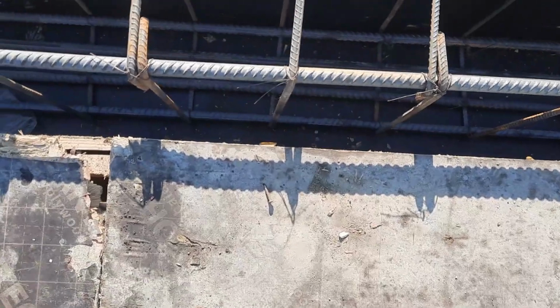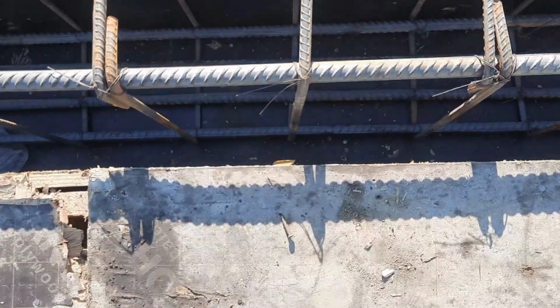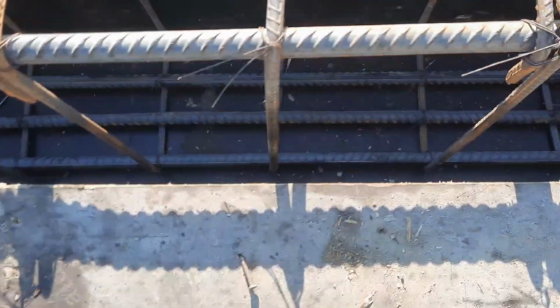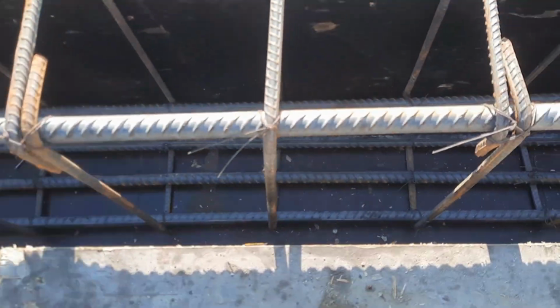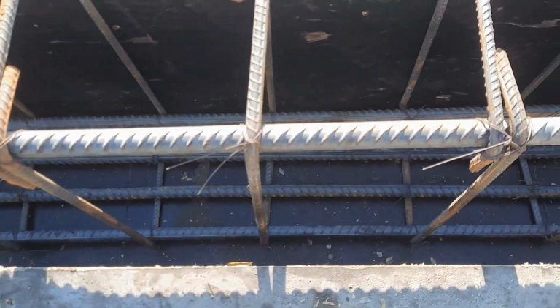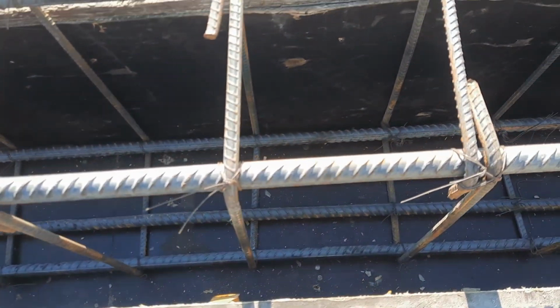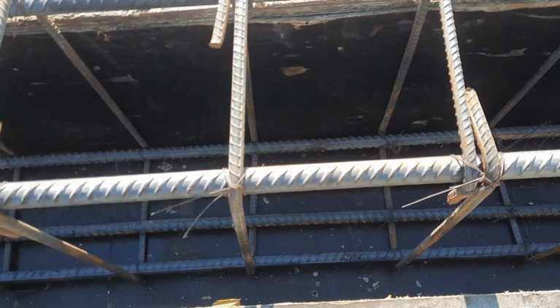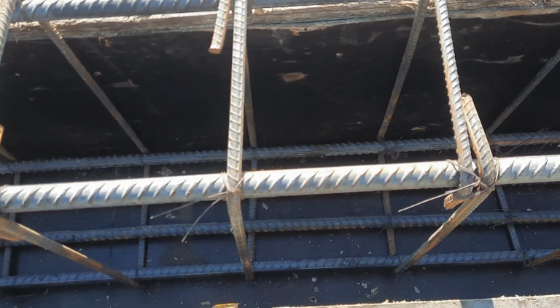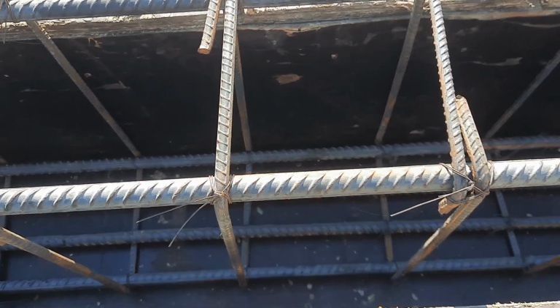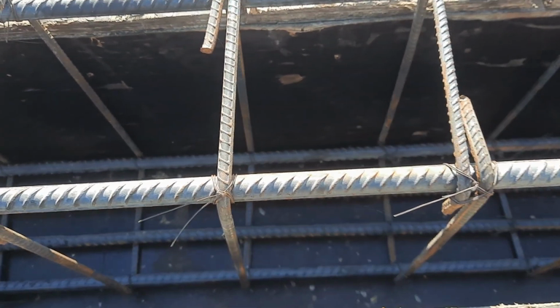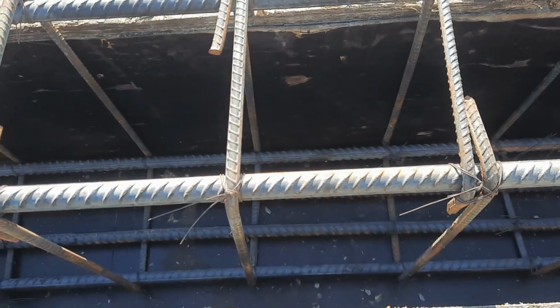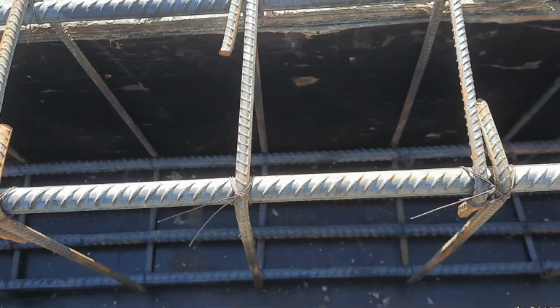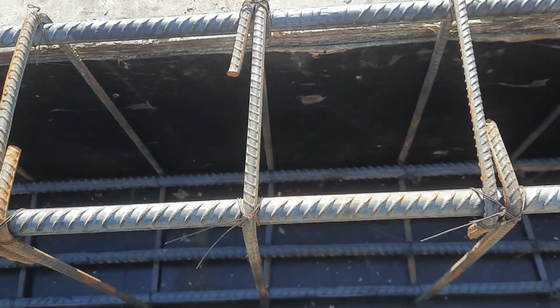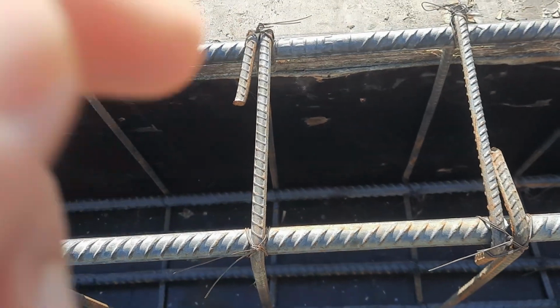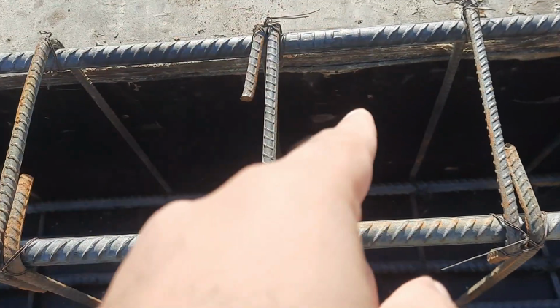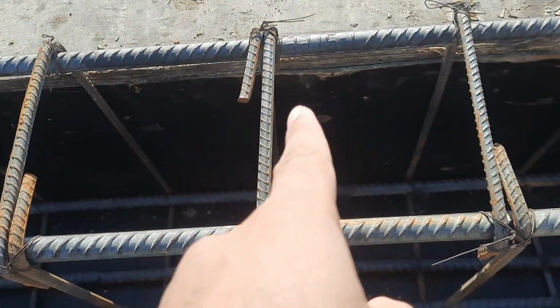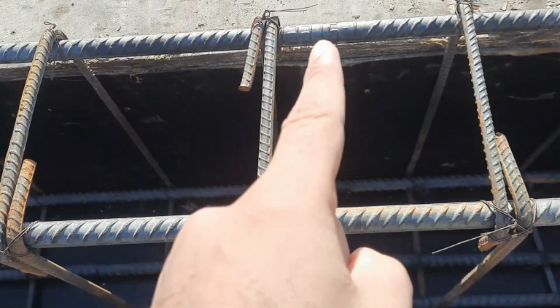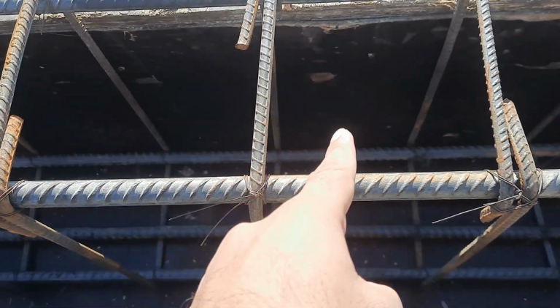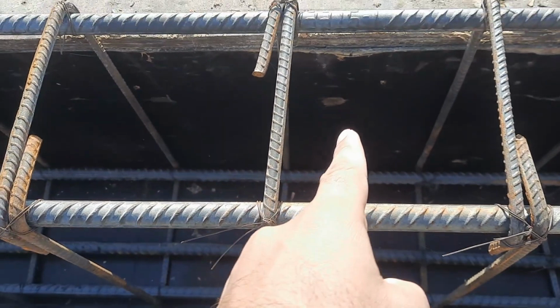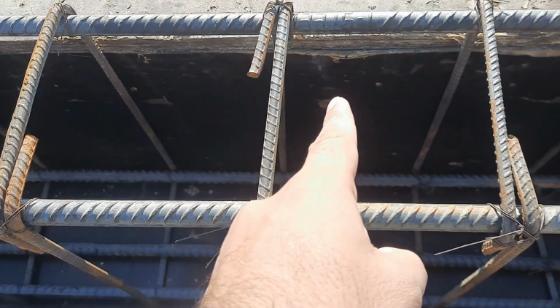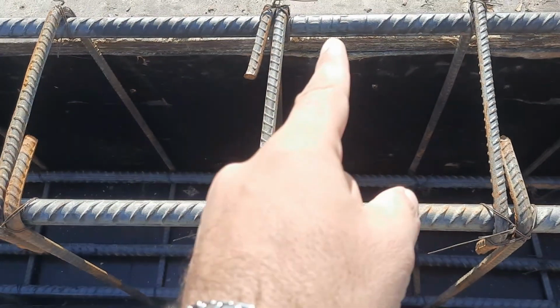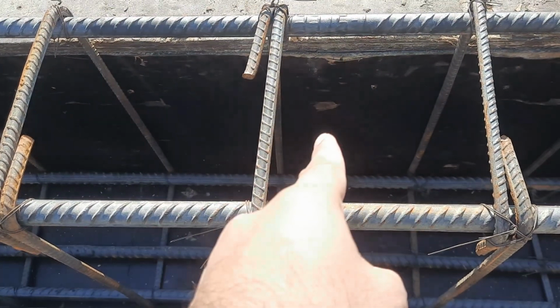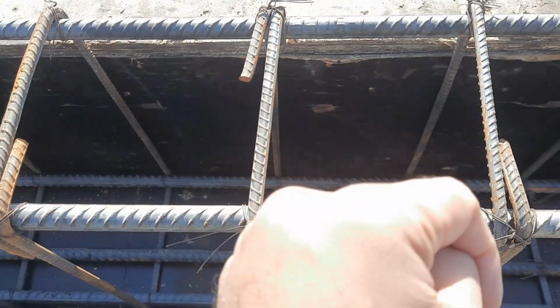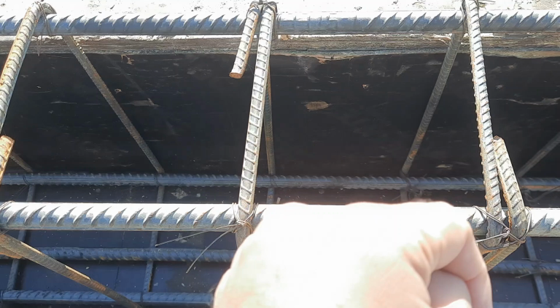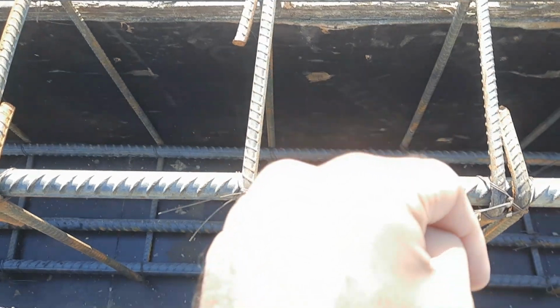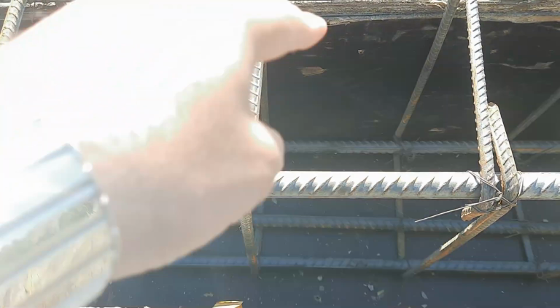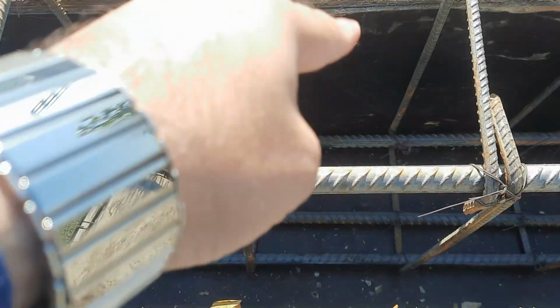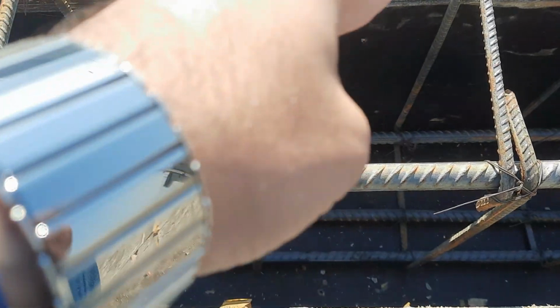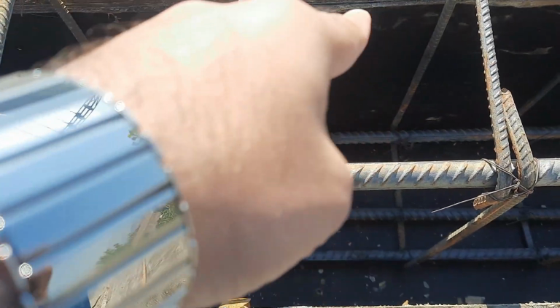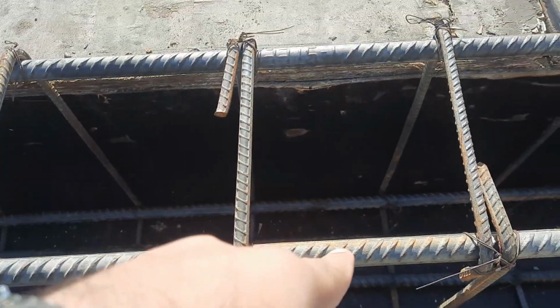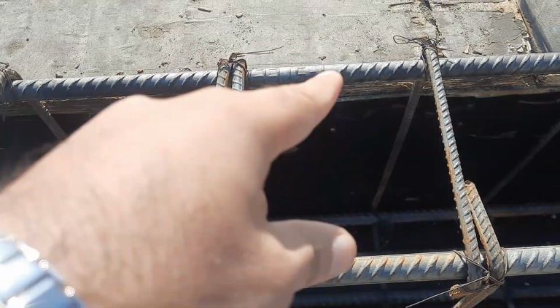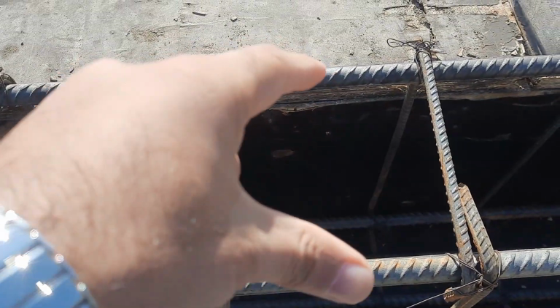Let me guide you for the size of this beam, which is 12 by 18 inches — width is 12 inches and depth is 18 inches. As you can see clearly, depth is 18 inches with the slab and width is 12 inches.